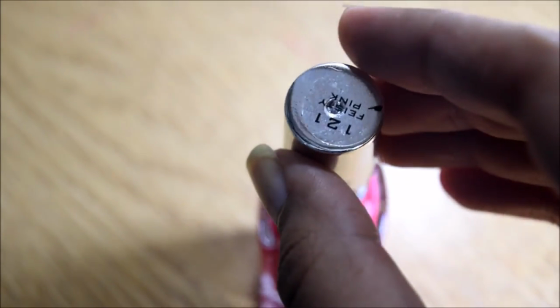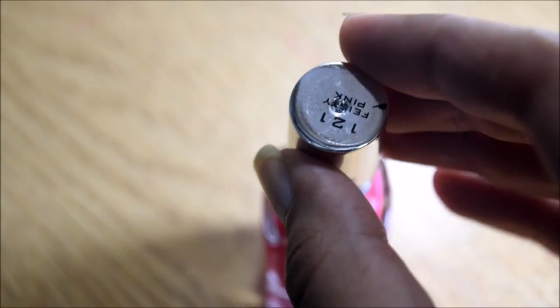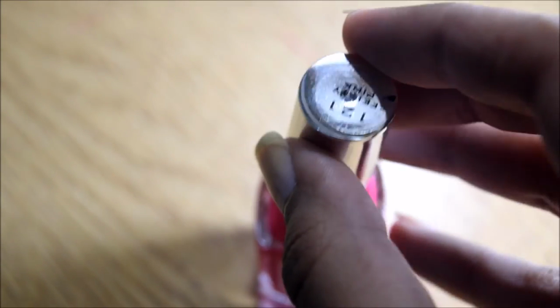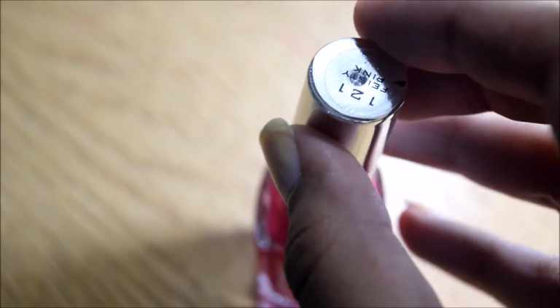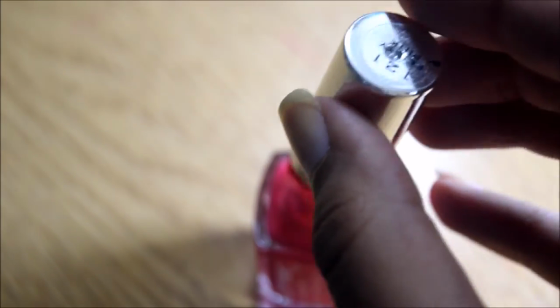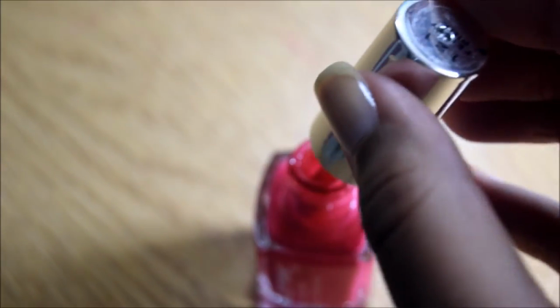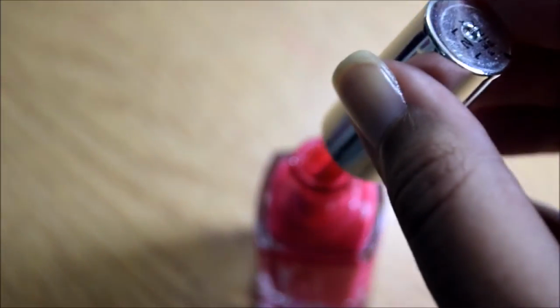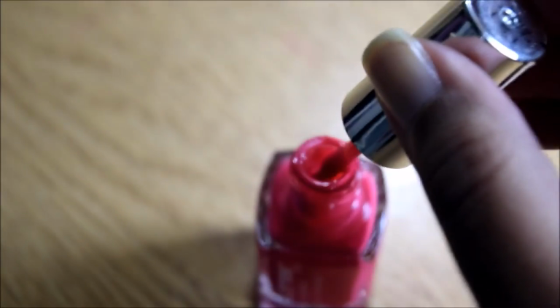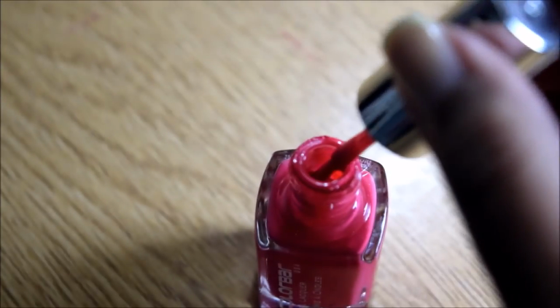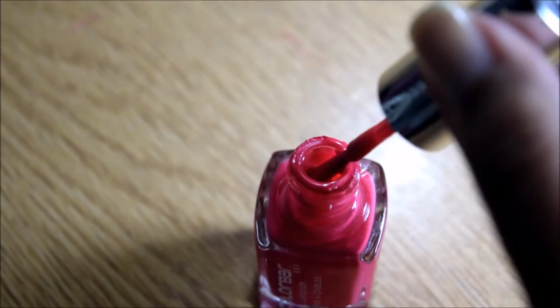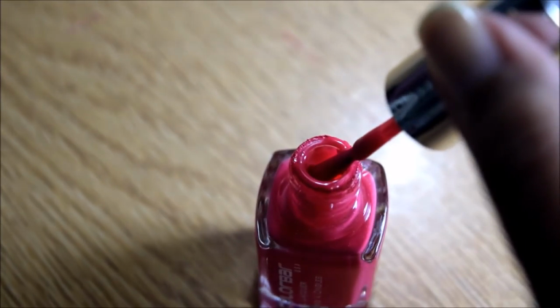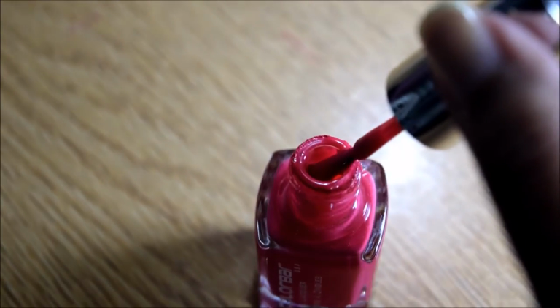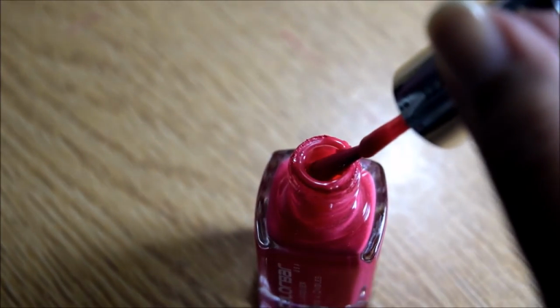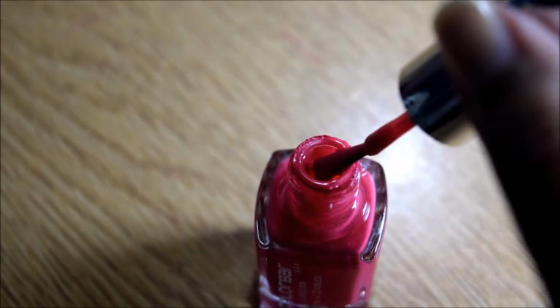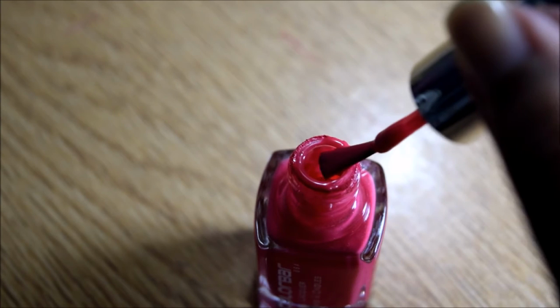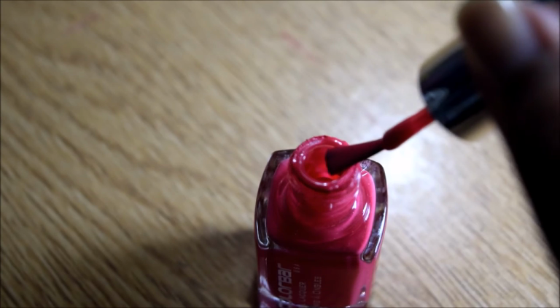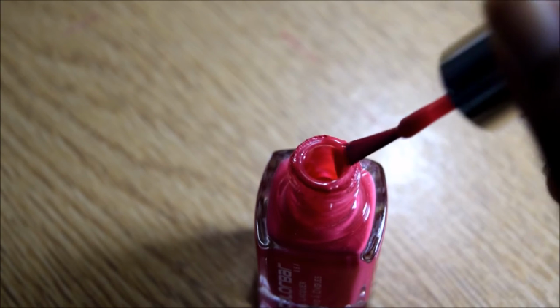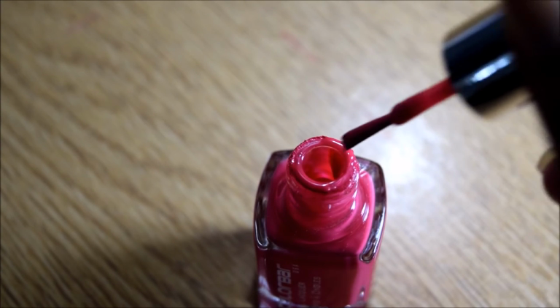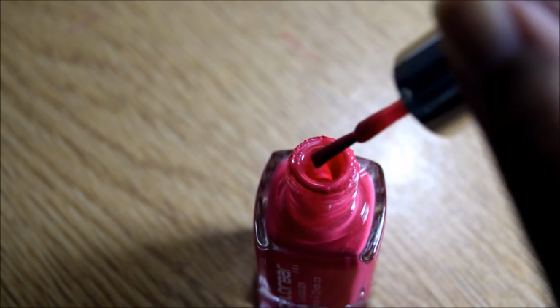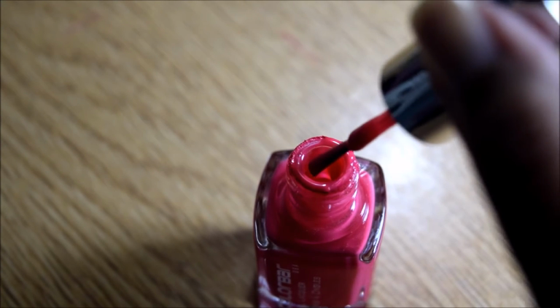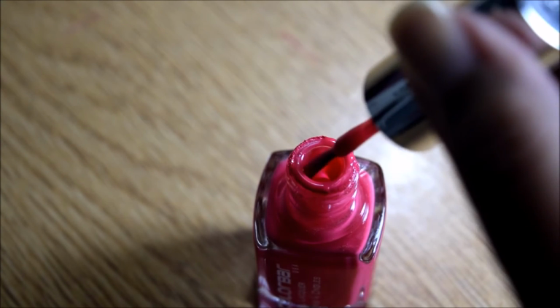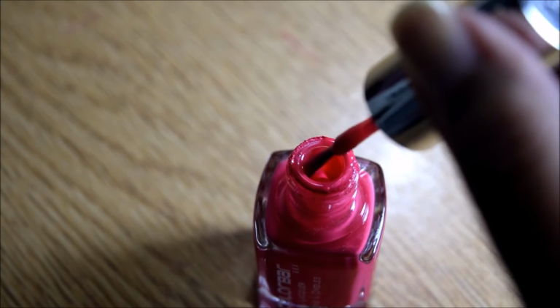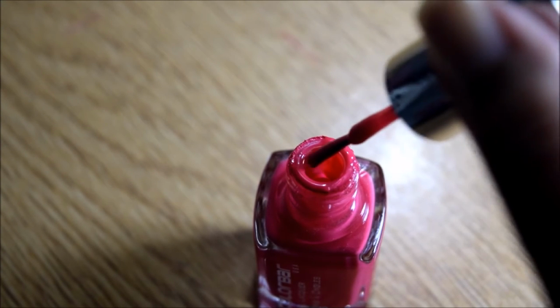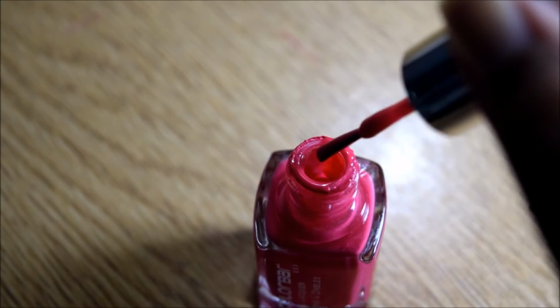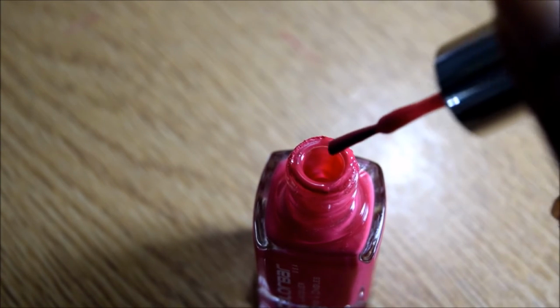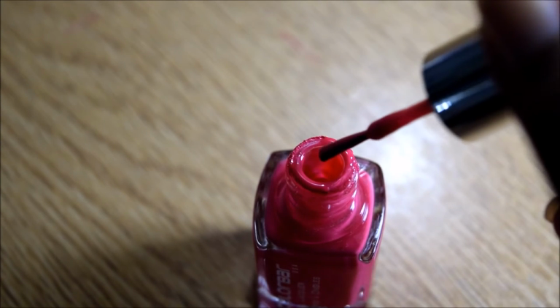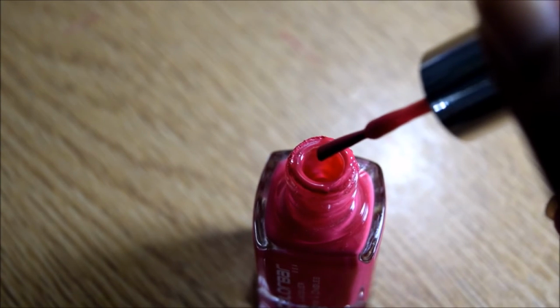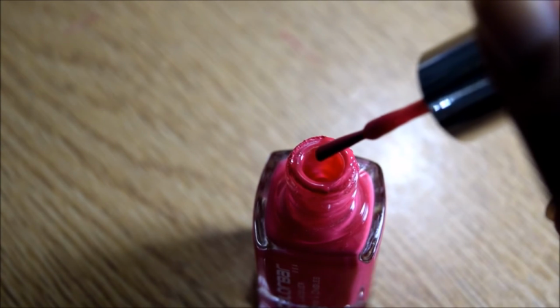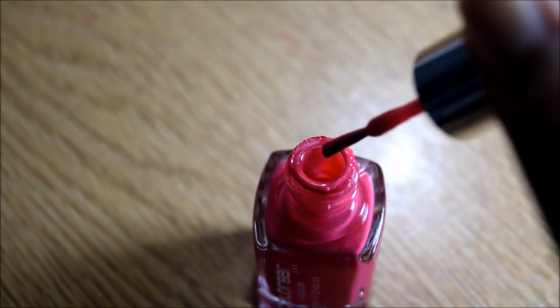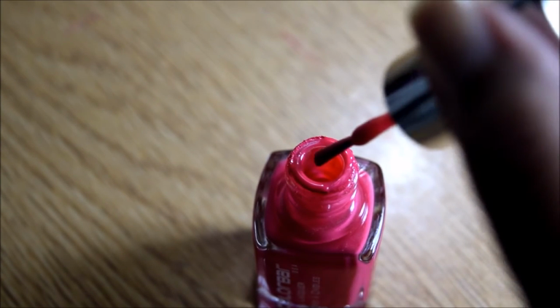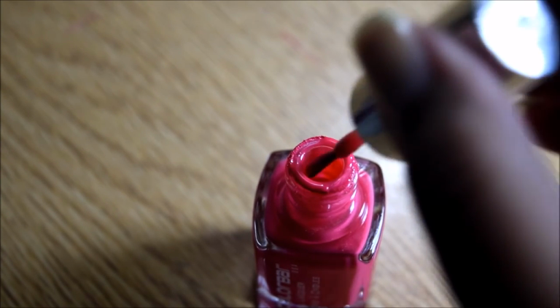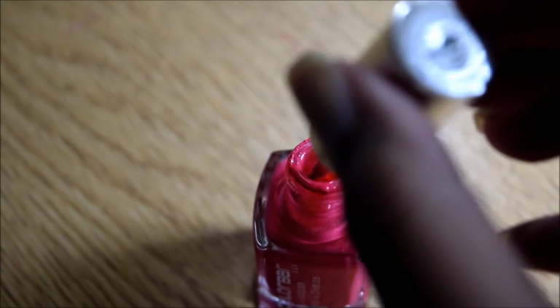To start off, when you take out the brush from your bottle, wipe off the extra nail paint off of one side completely and dab off the extra on the other side as well.